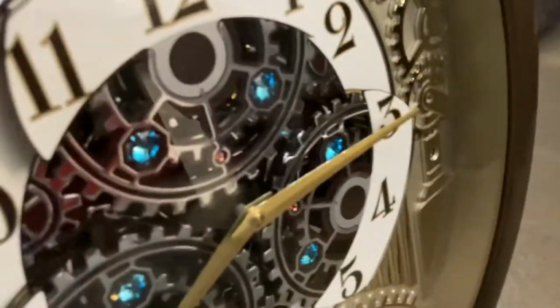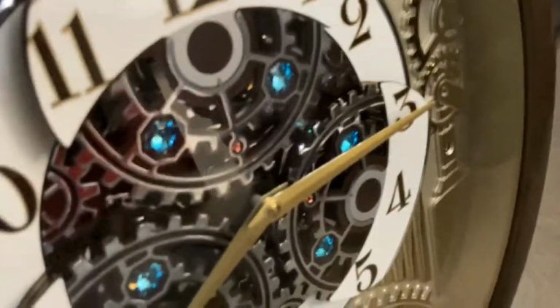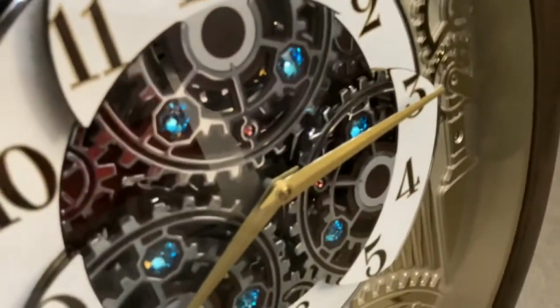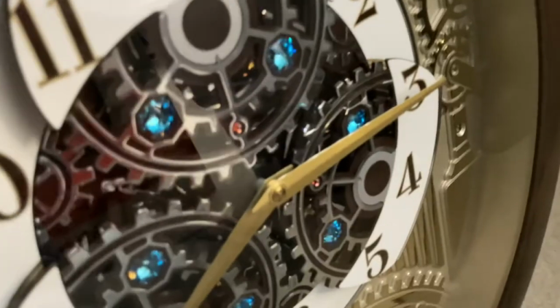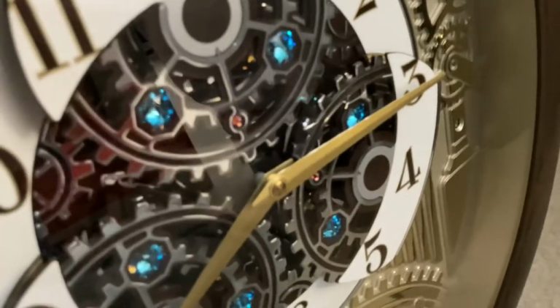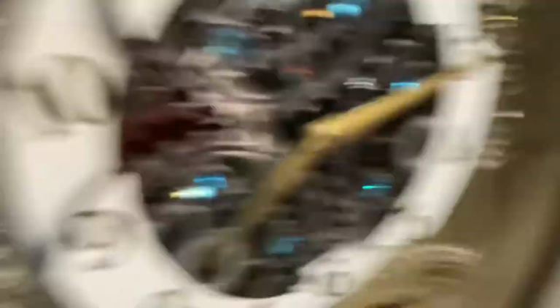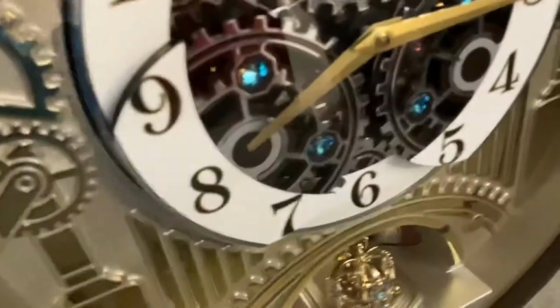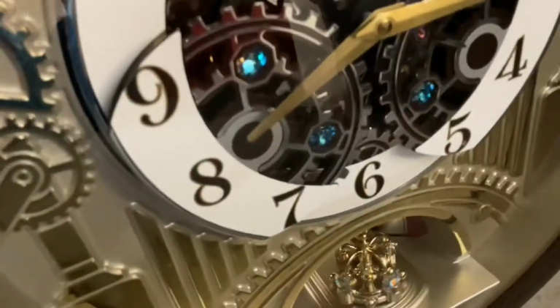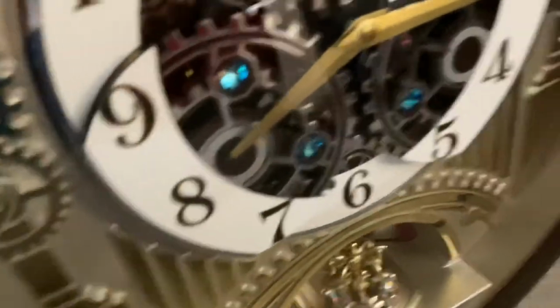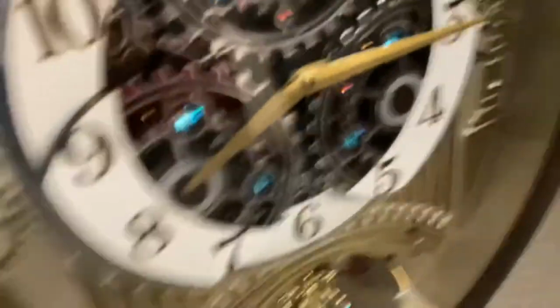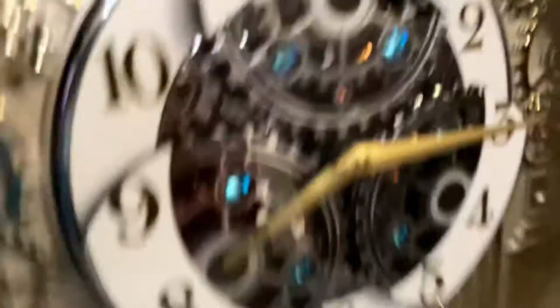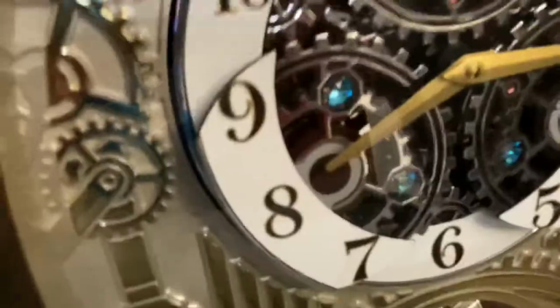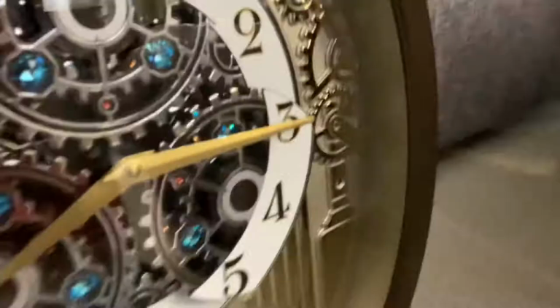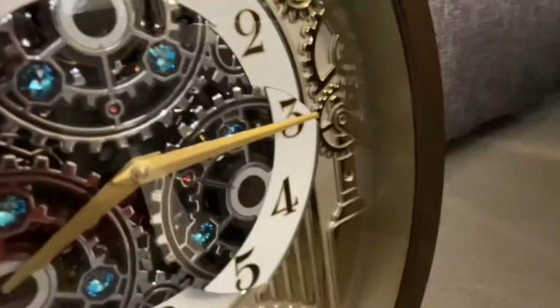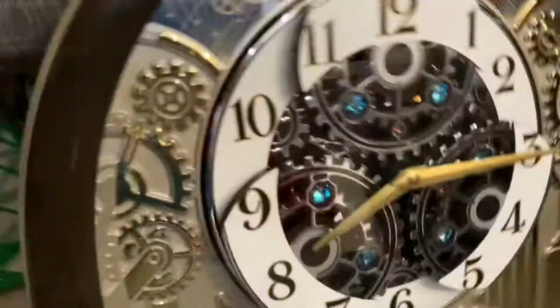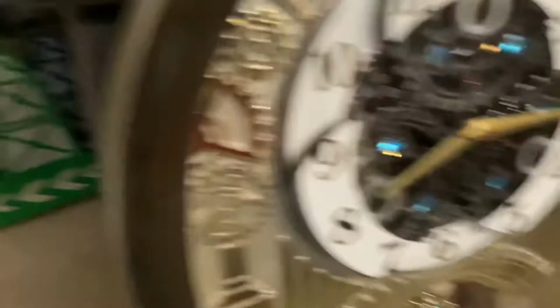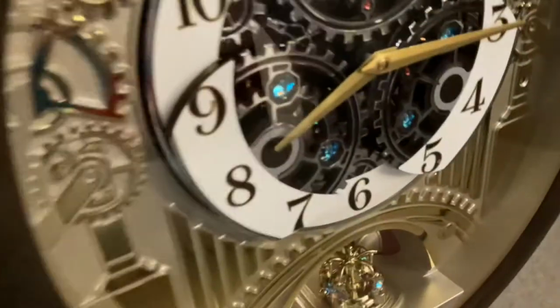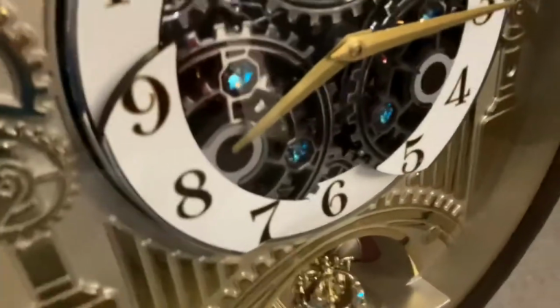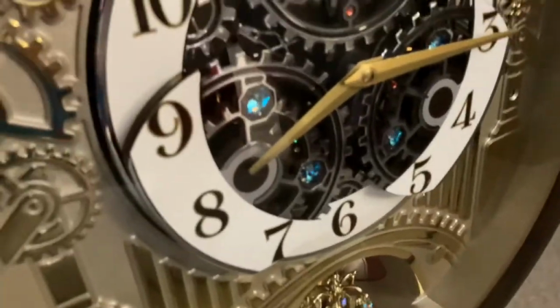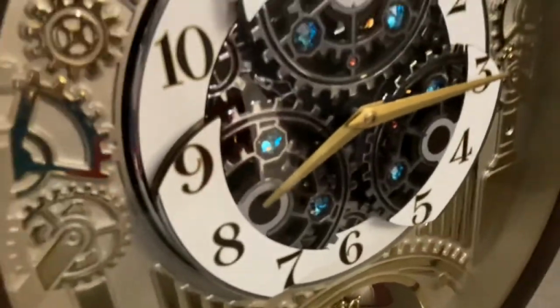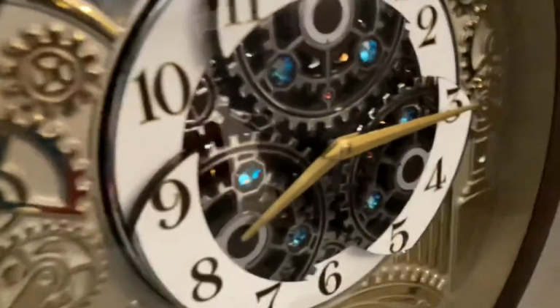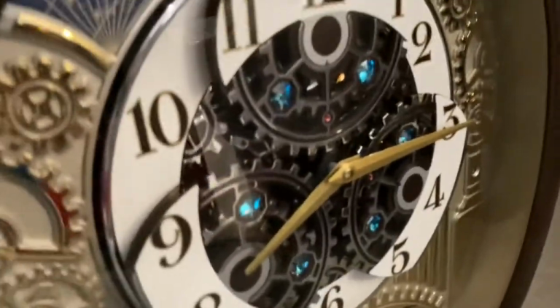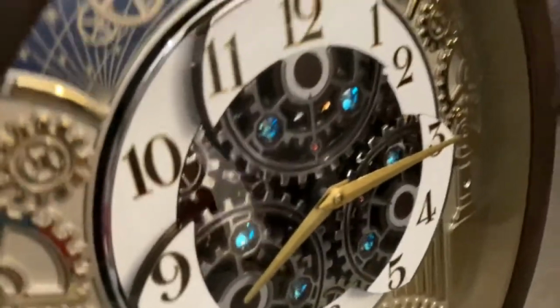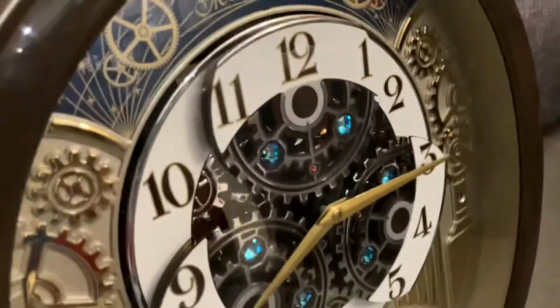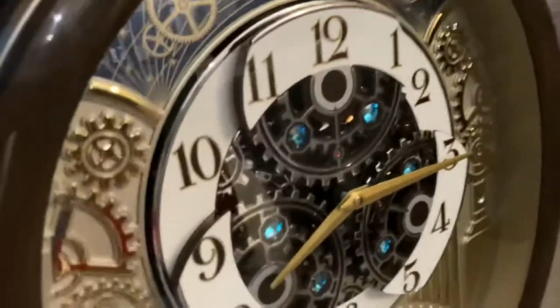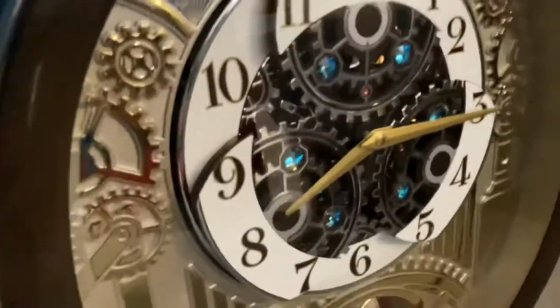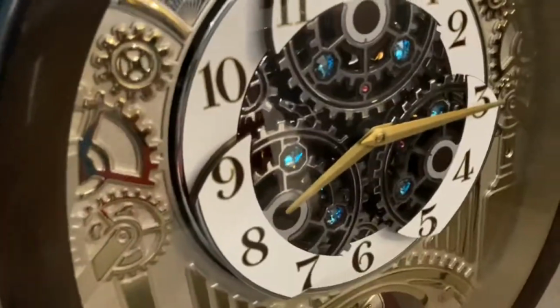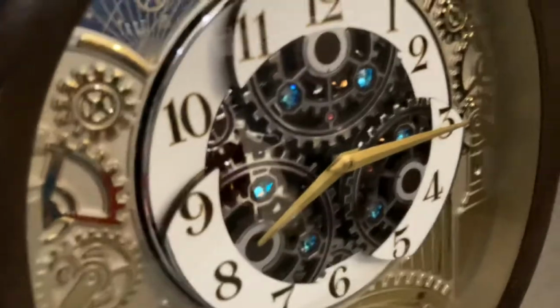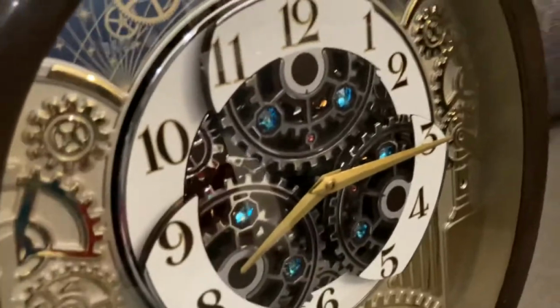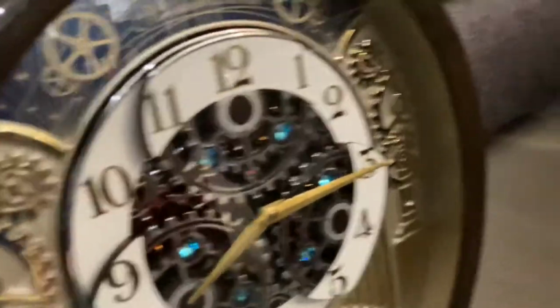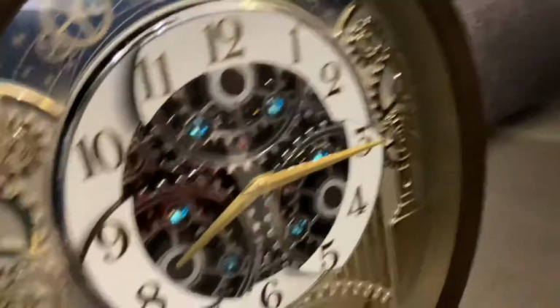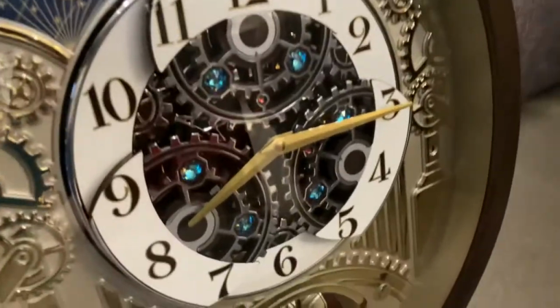And as you can tell, it is currently 9:15, but as you can tell, since I got this, it has been set to 8:15.